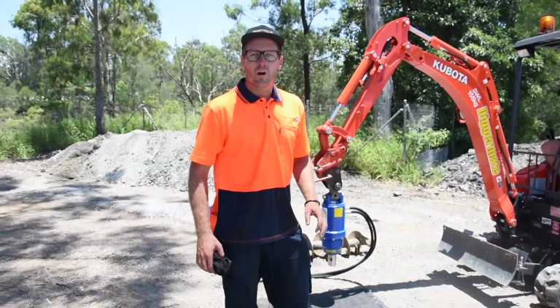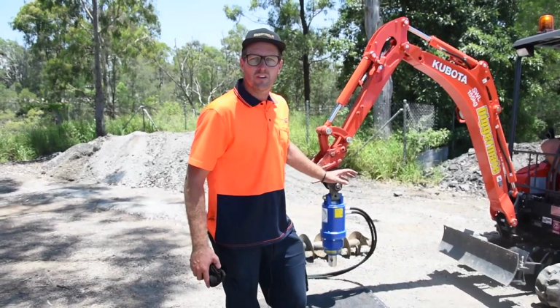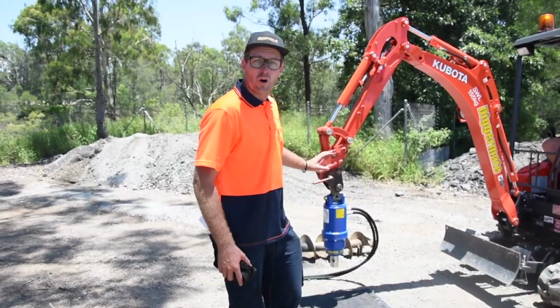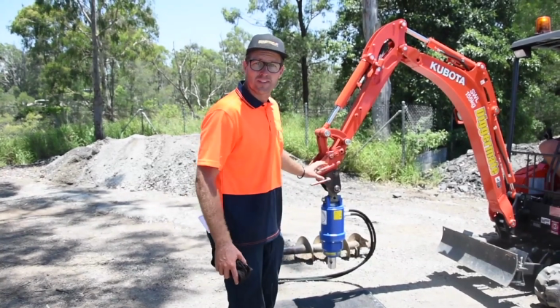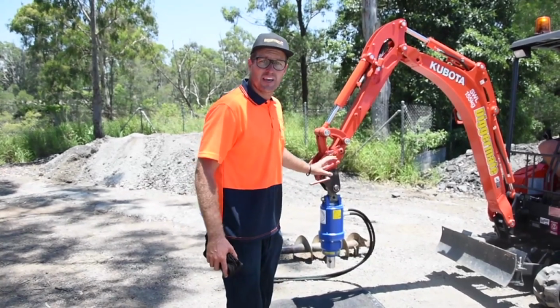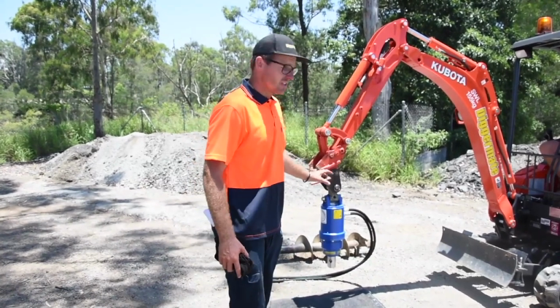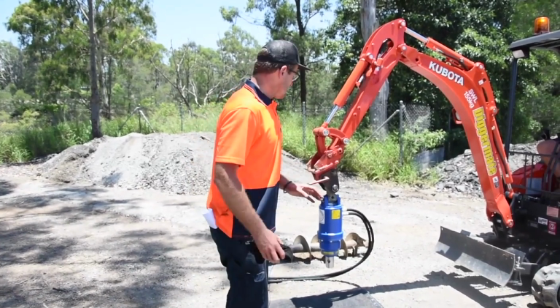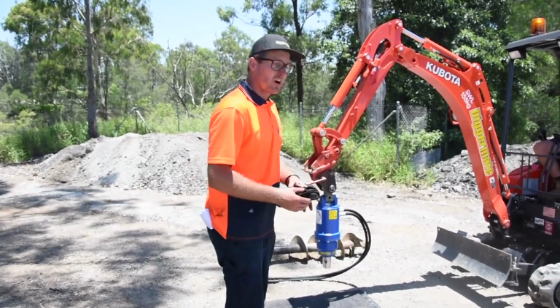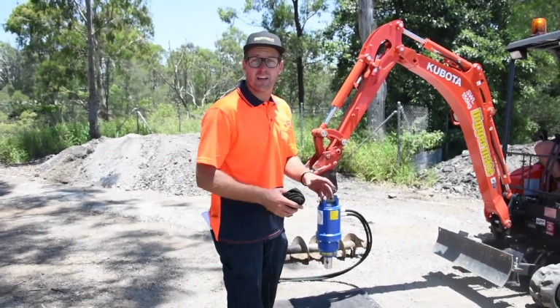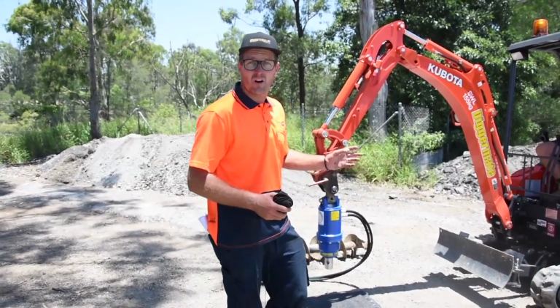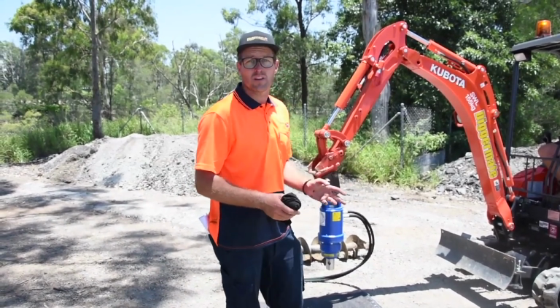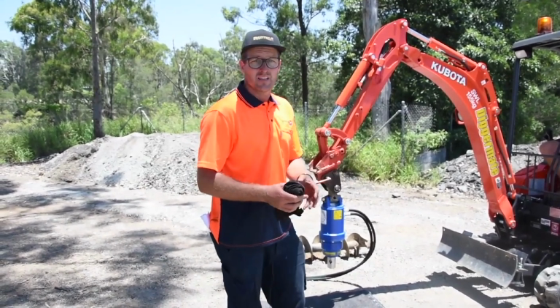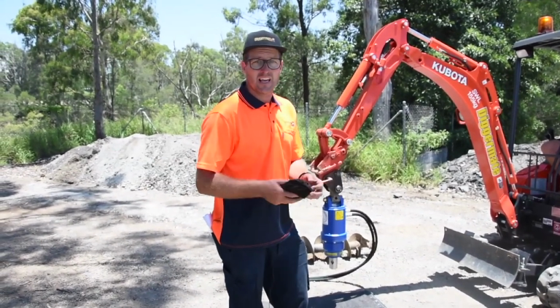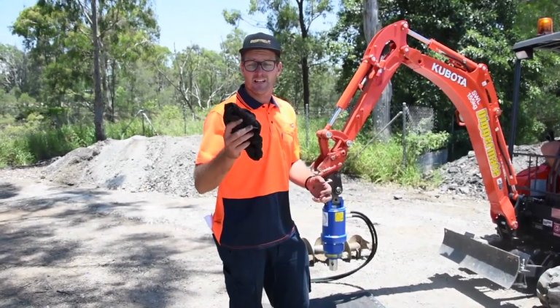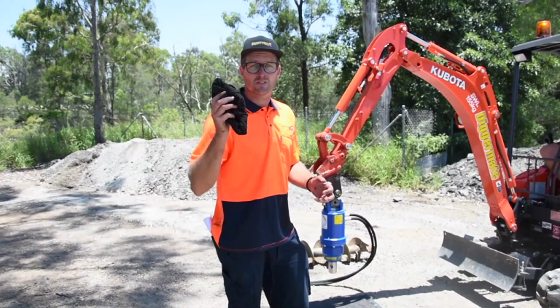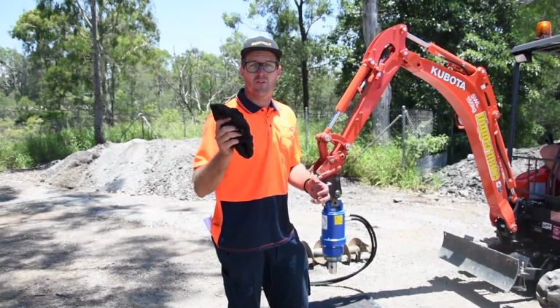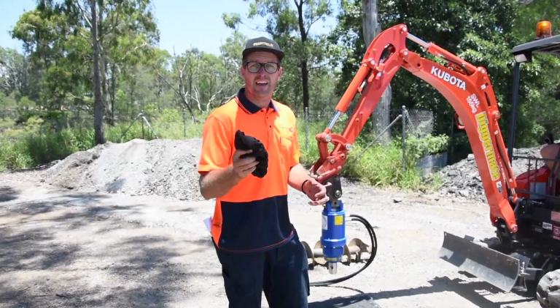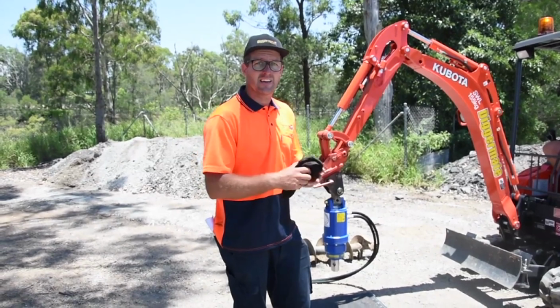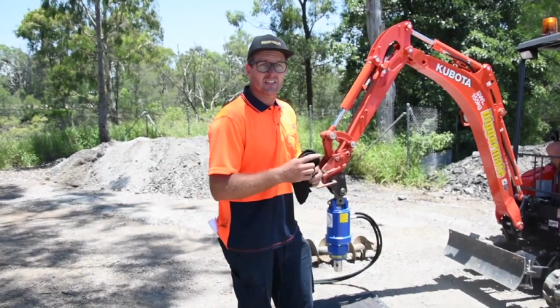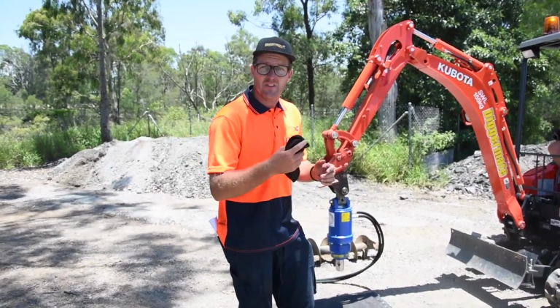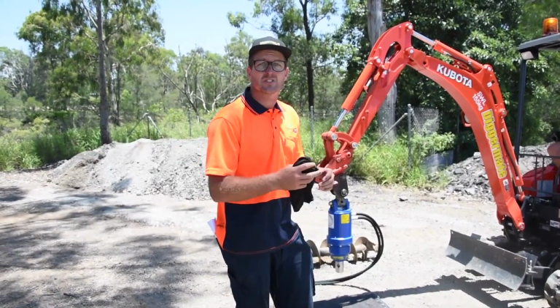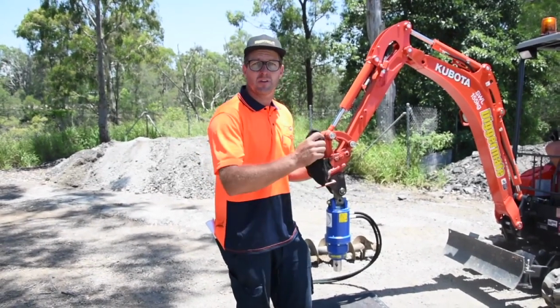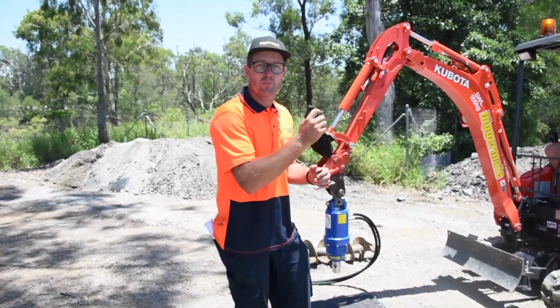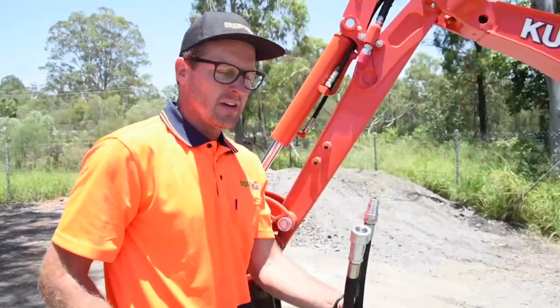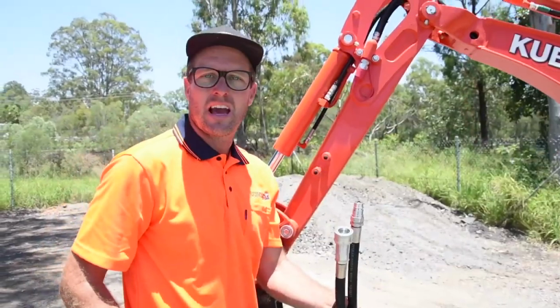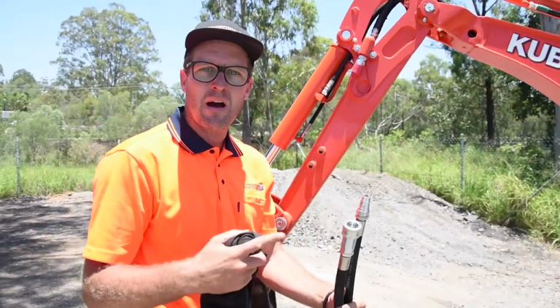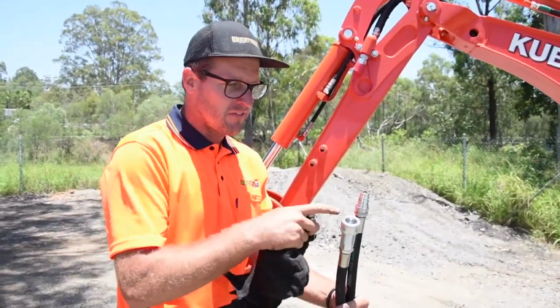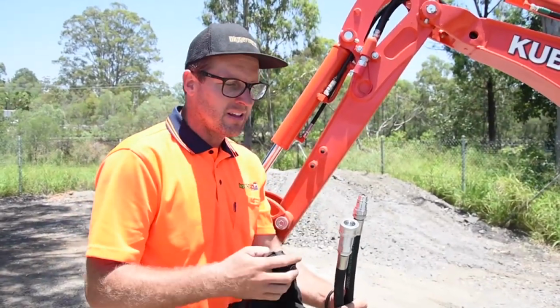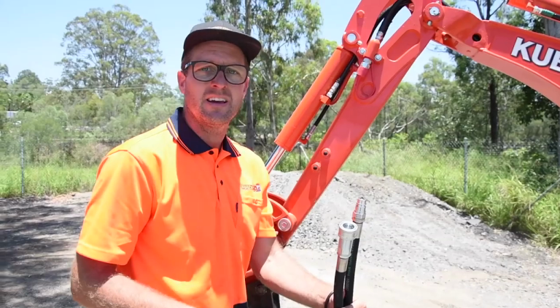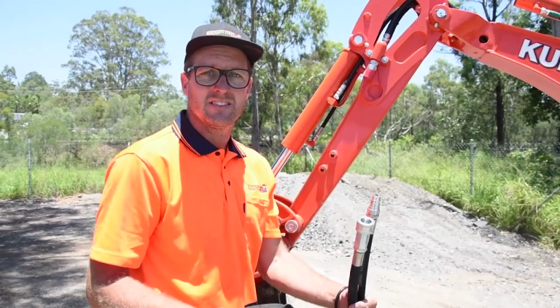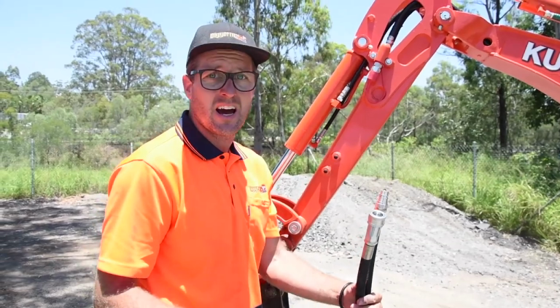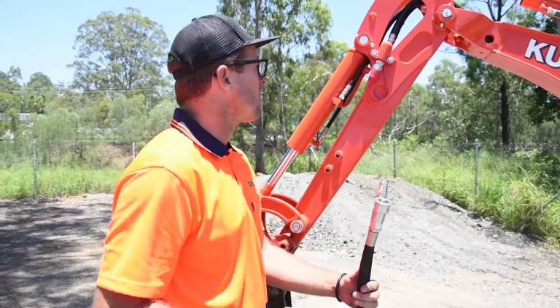Once you've got the auger hooked up to the hitch it's time to connect the hydraulics. It's always good to have a rag handy to clean out the connections before you put them on. We've got a male and a female end here so you can't get it wrong.